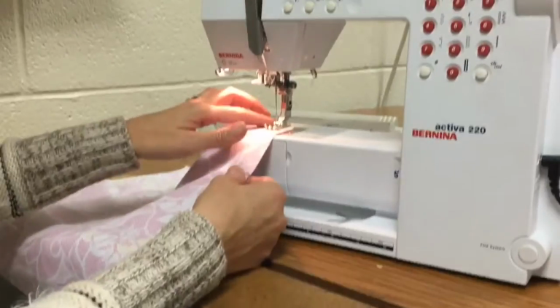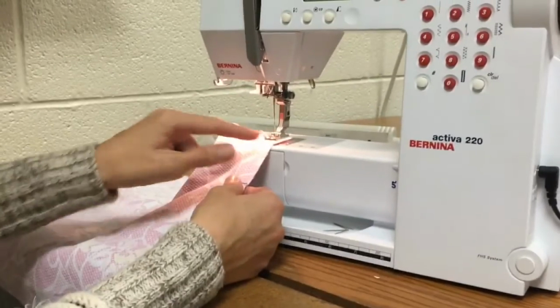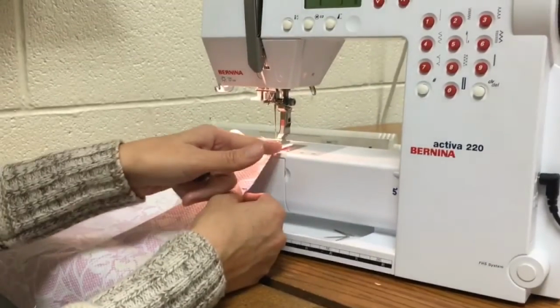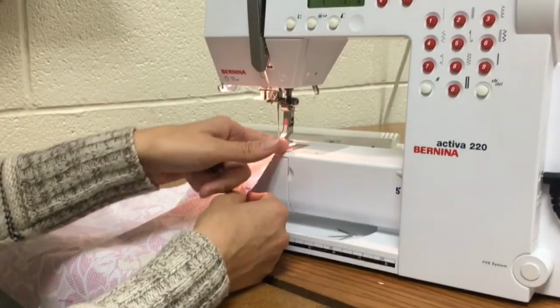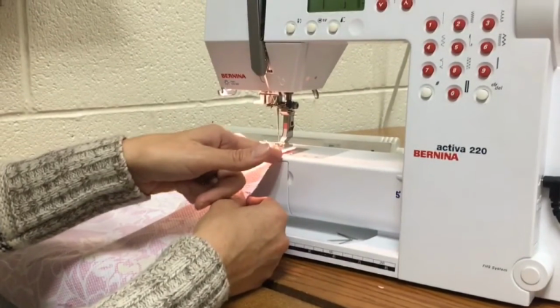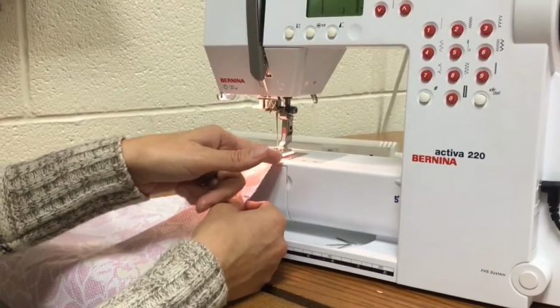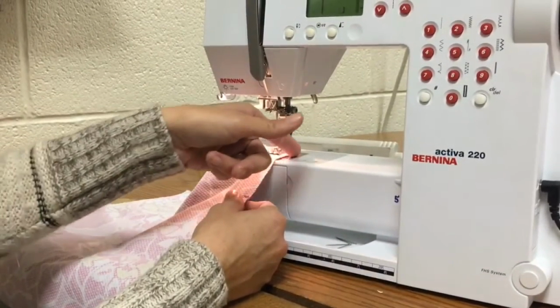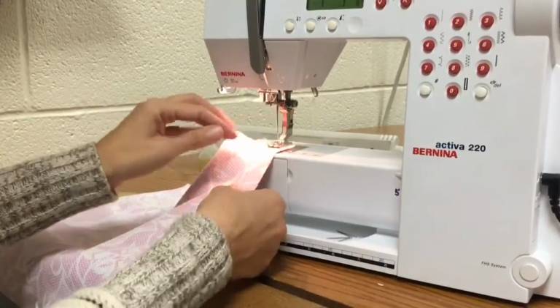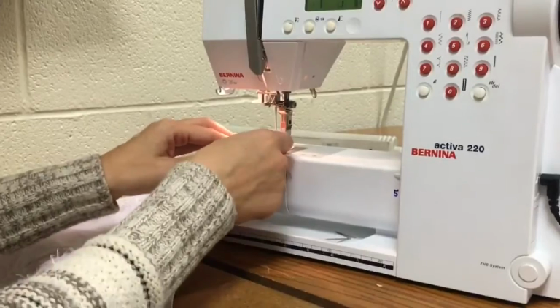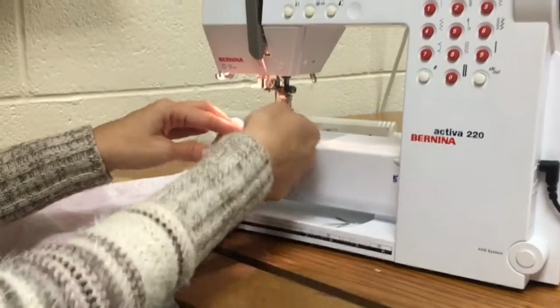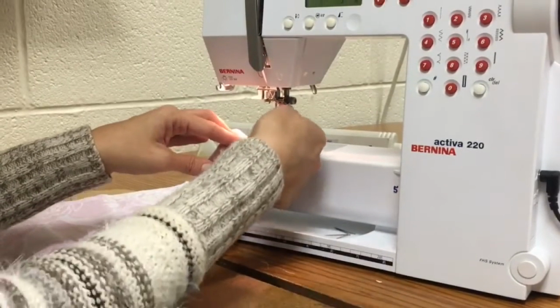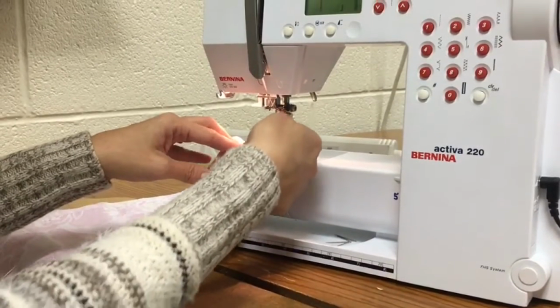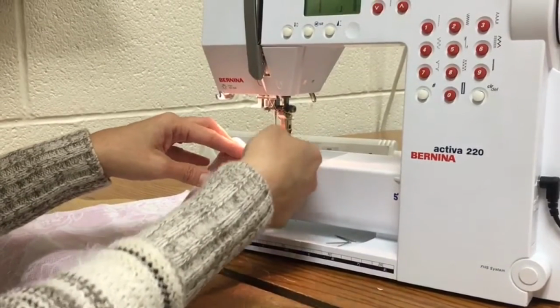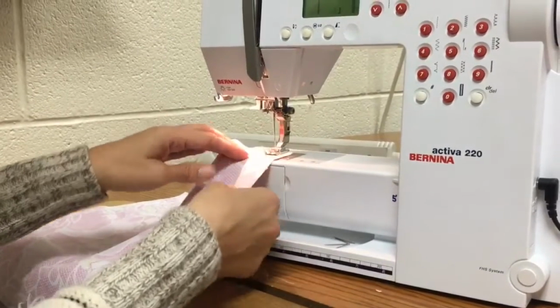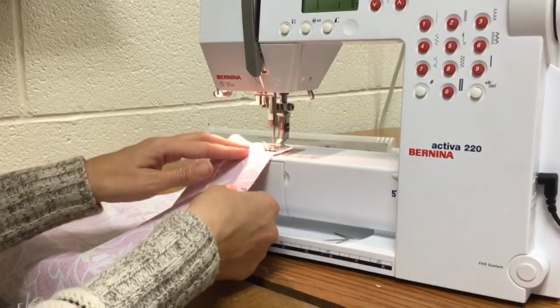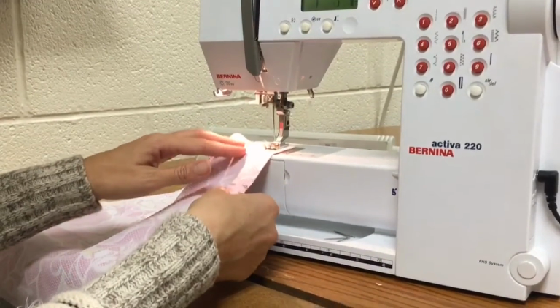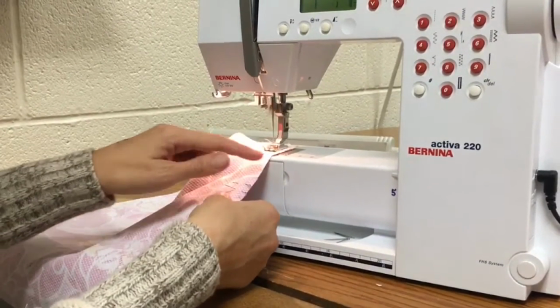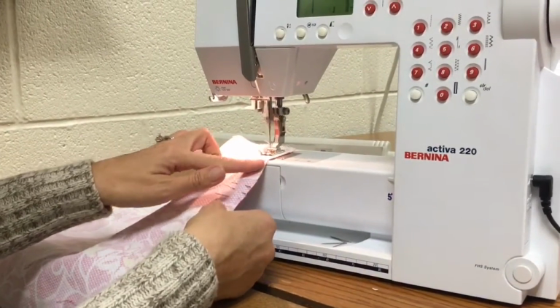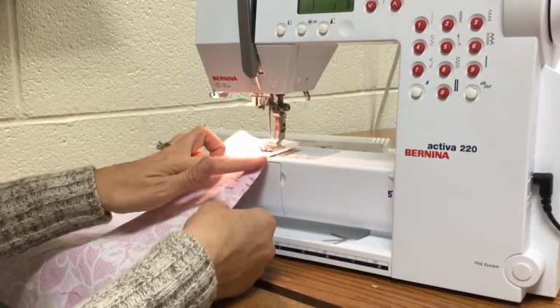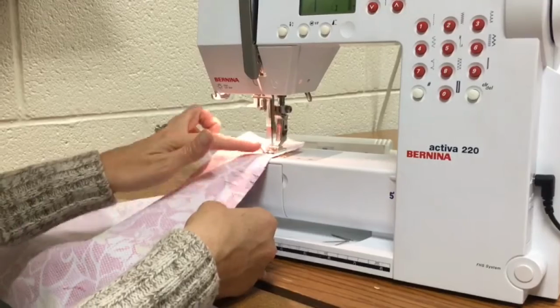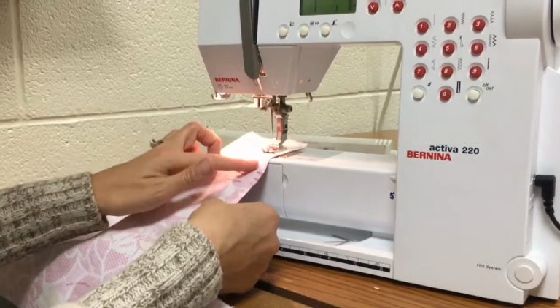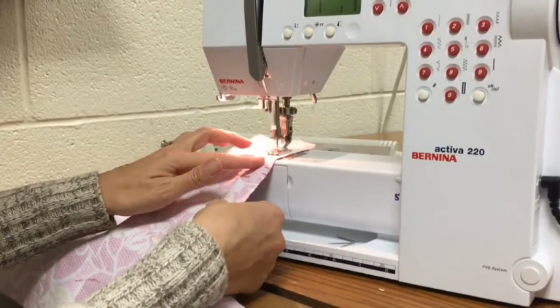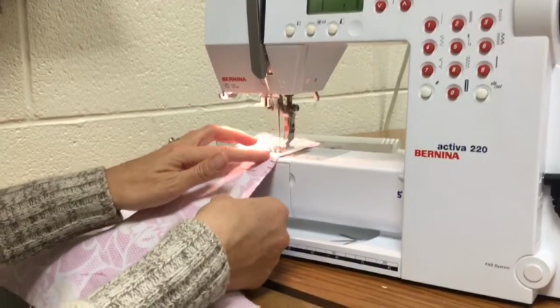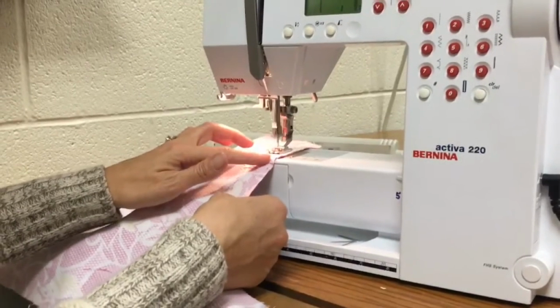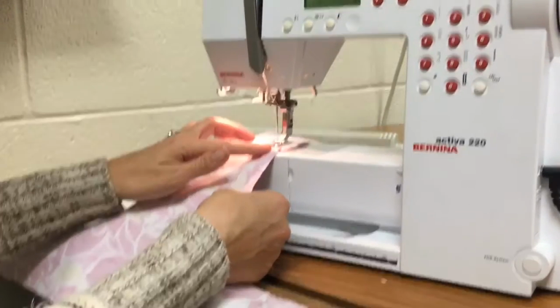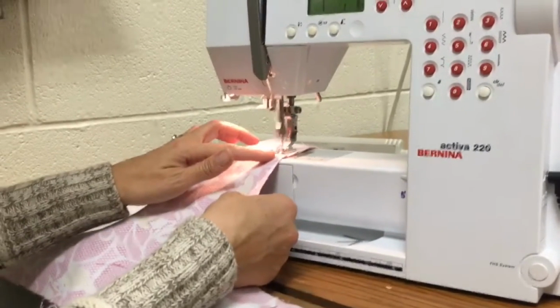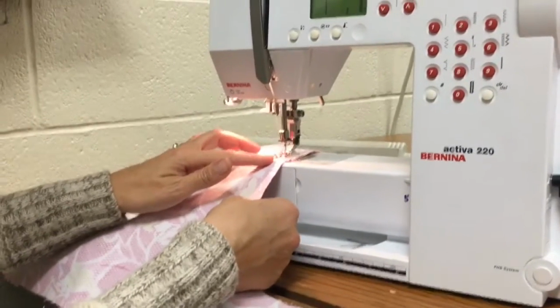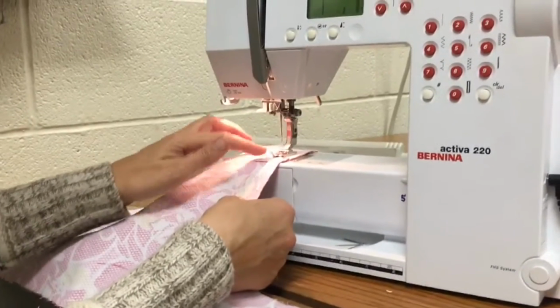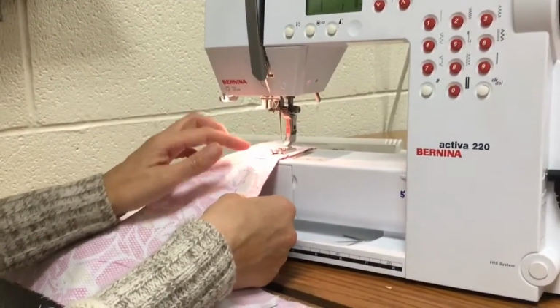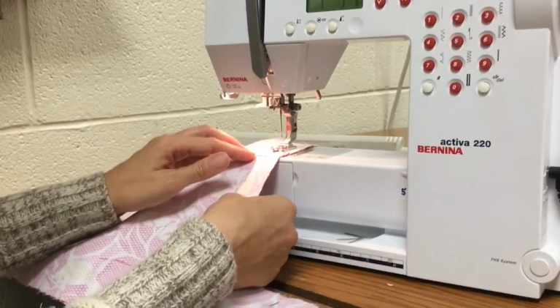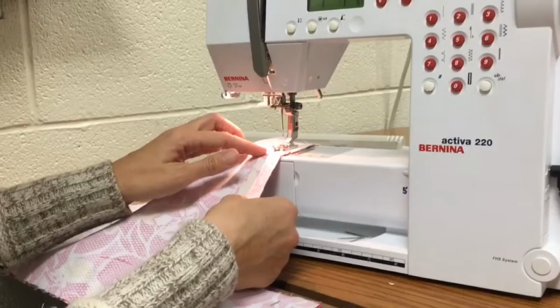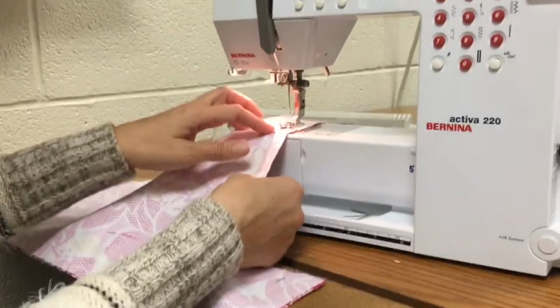I'm just going to follow this five eighths of an inch line, and I'm only looking at the edge of my fabric going right along the edge of that line. I never even put my eyeballs on the sewing machine needle.